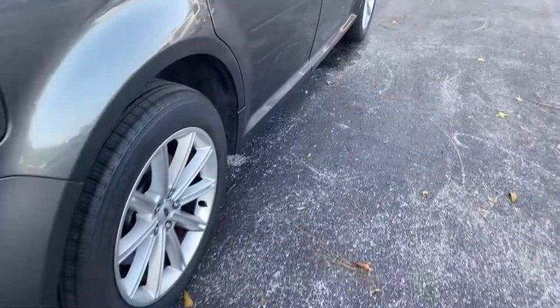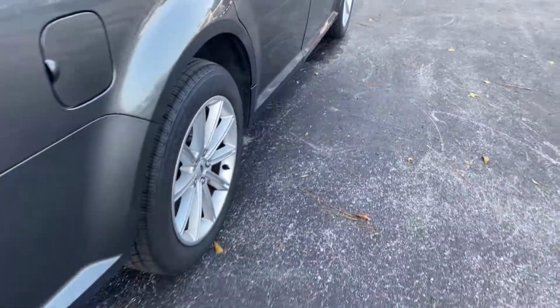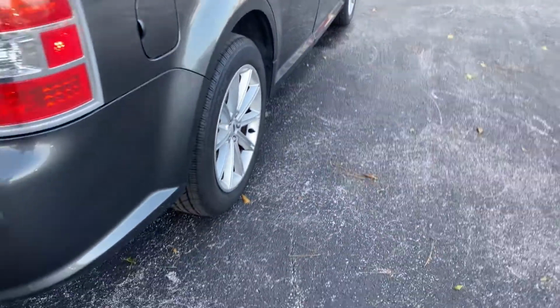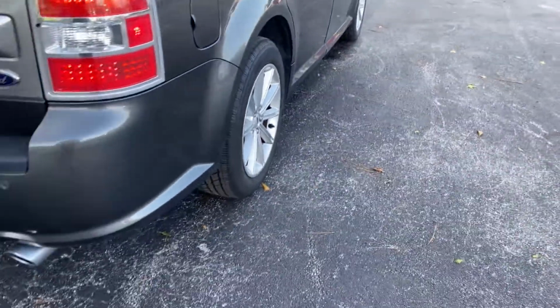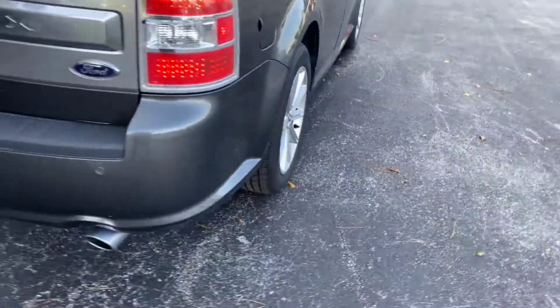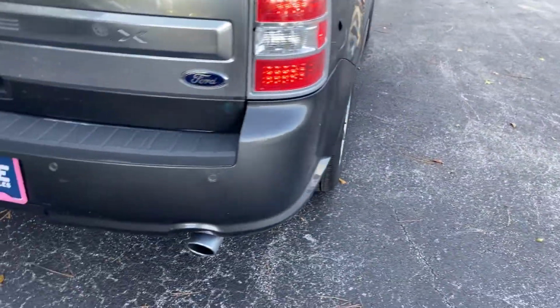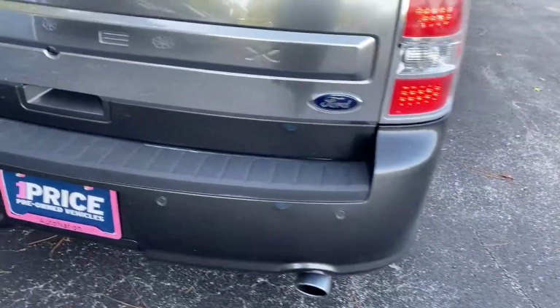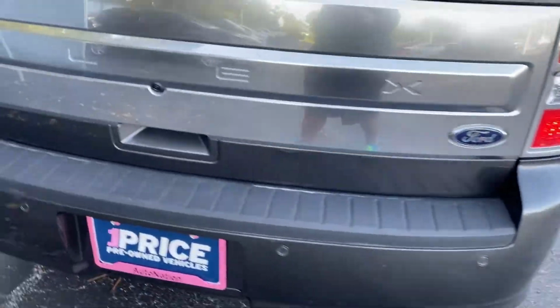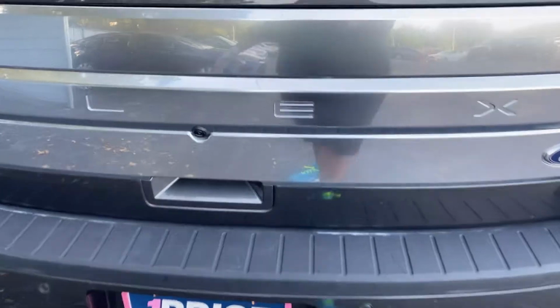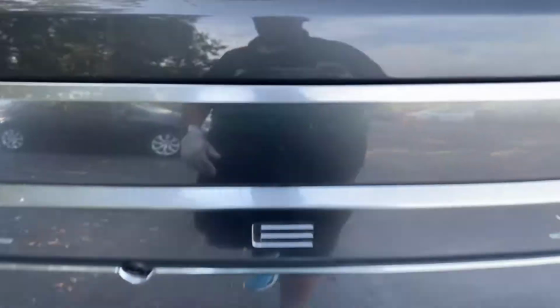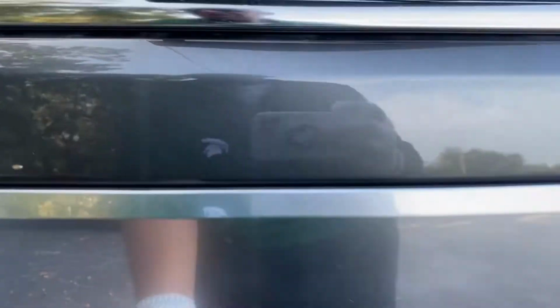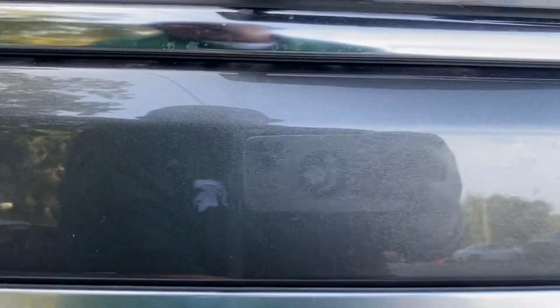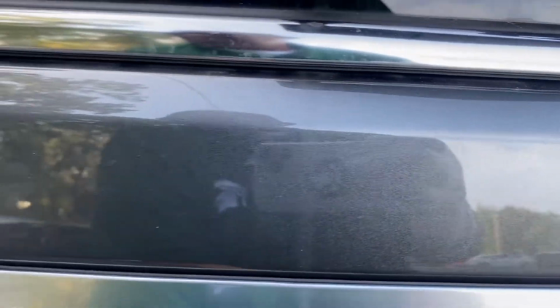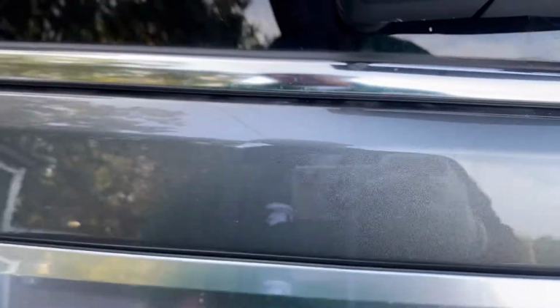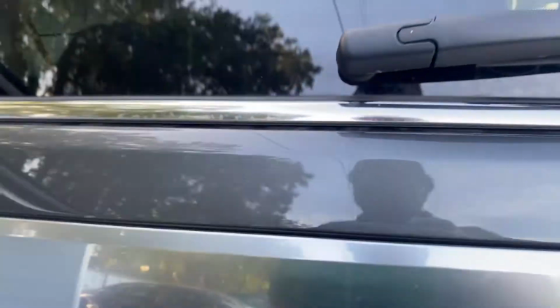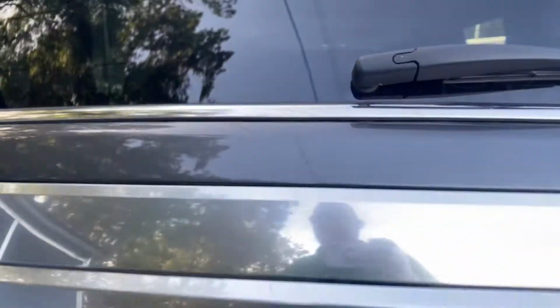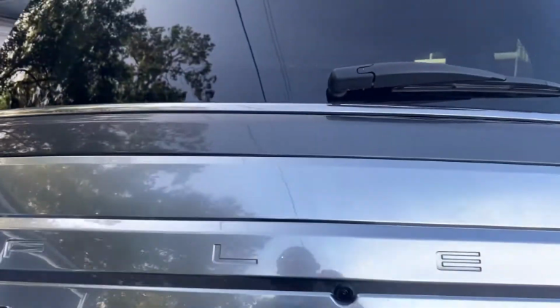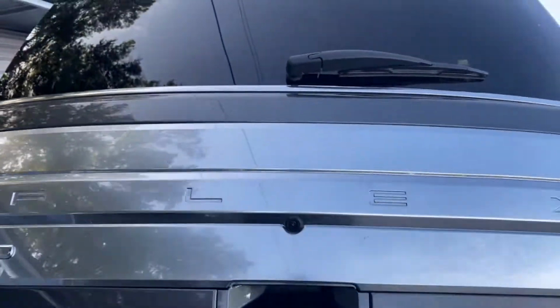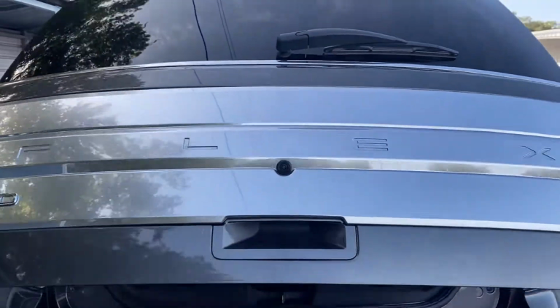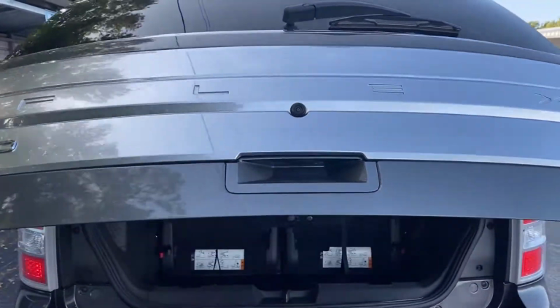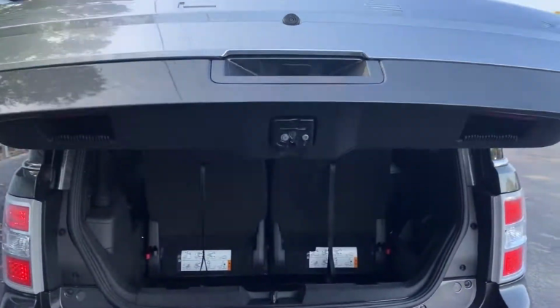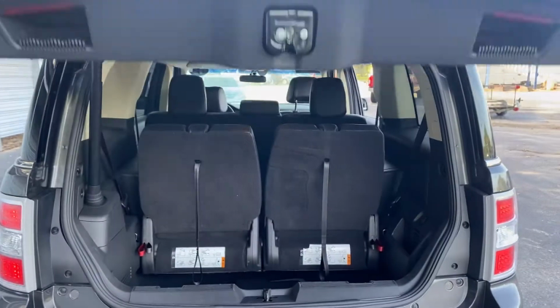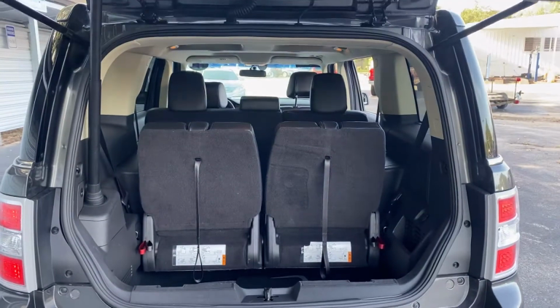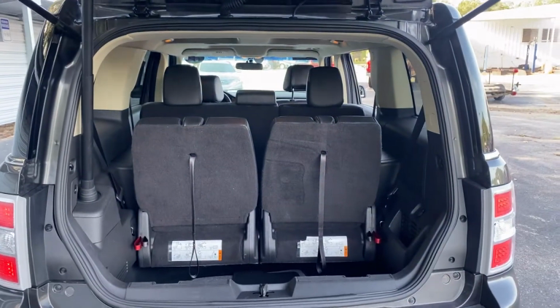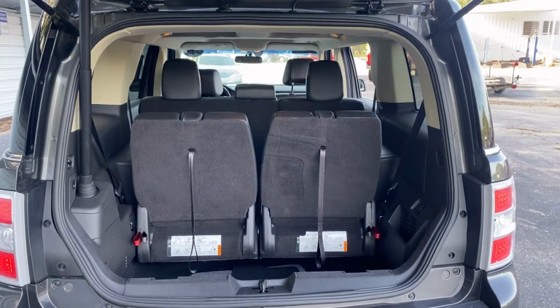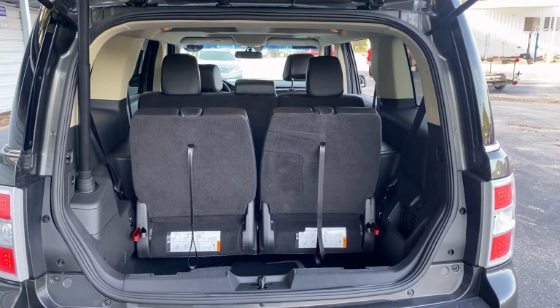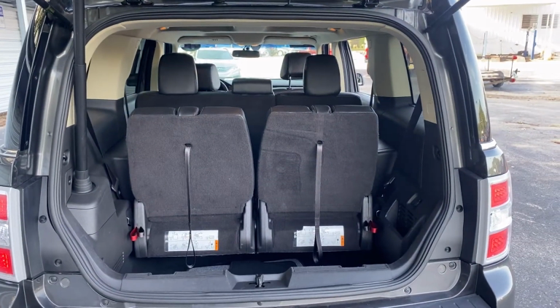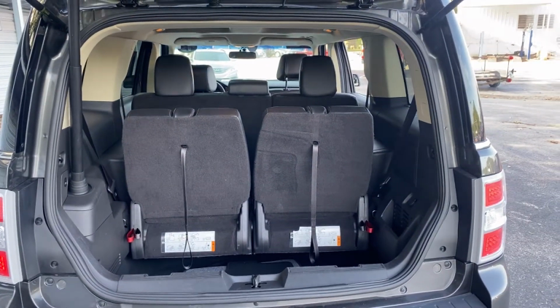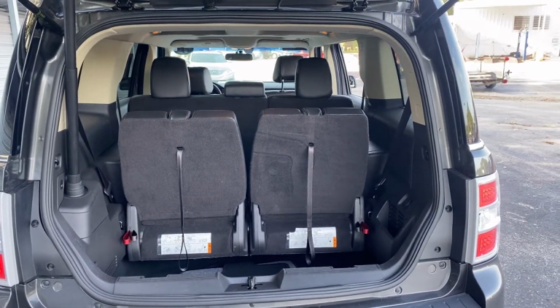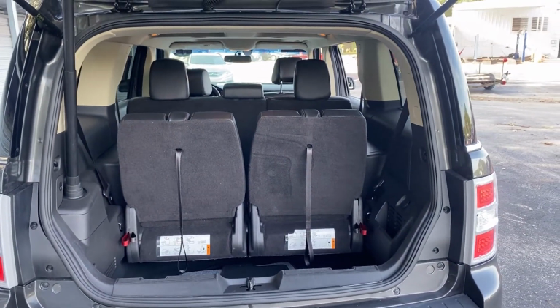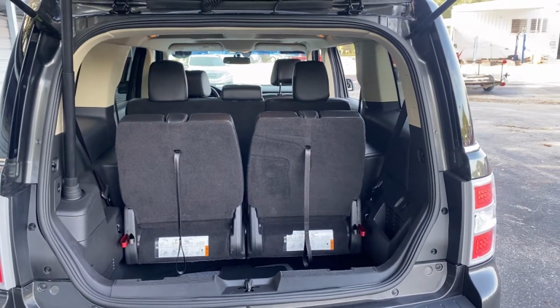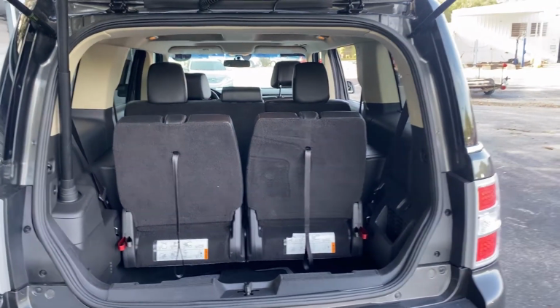Aluminum wheels, backup sensors, backup camera, power tailgate. There's a look at the storage on the third row seats — those seats fold down for additional storage.